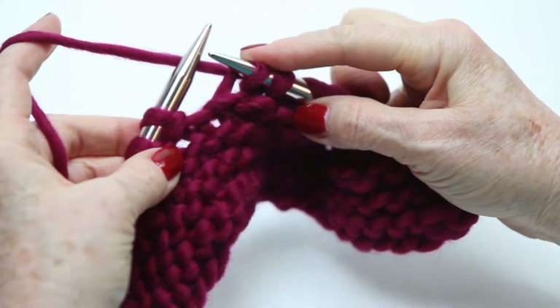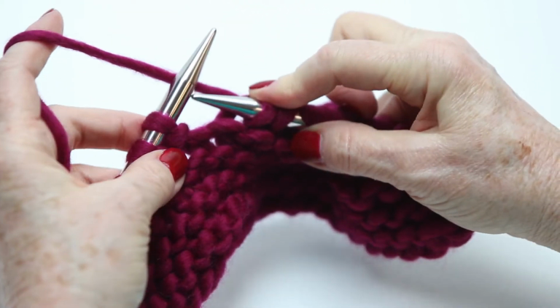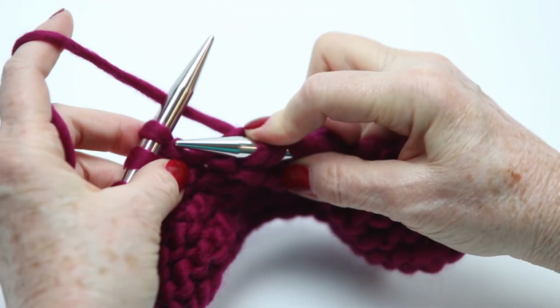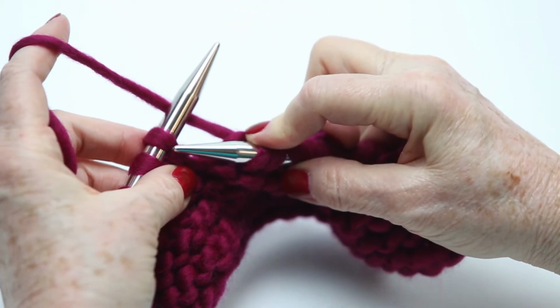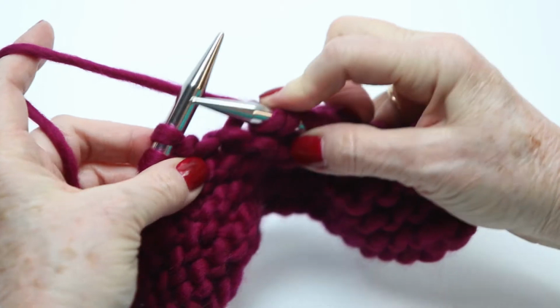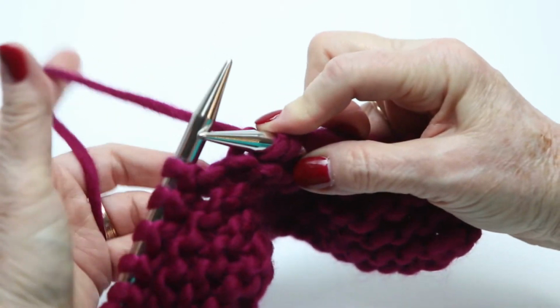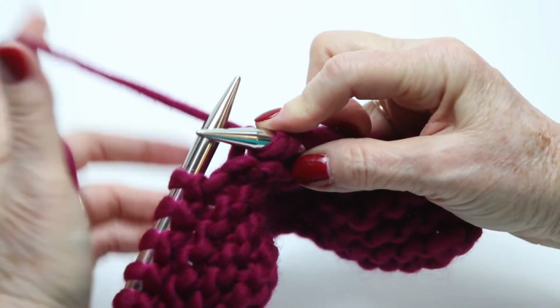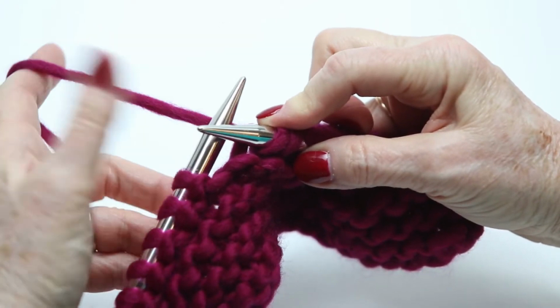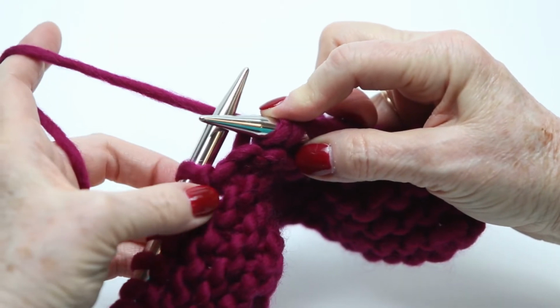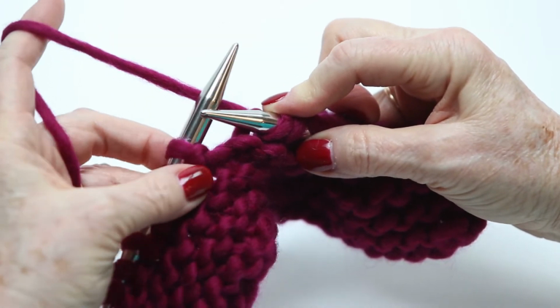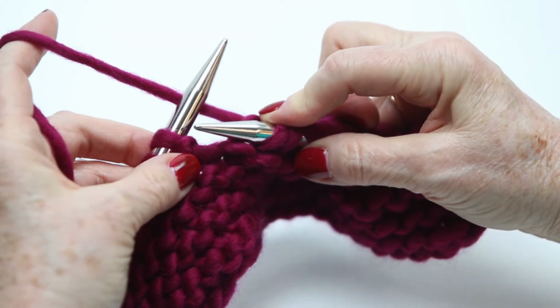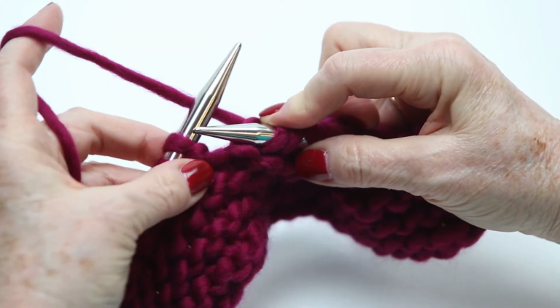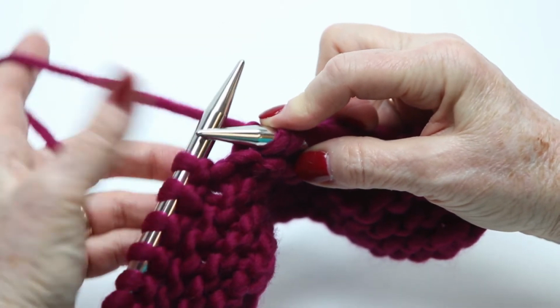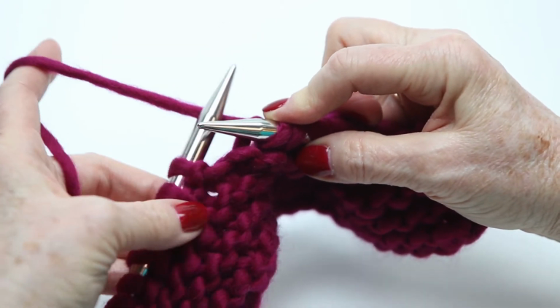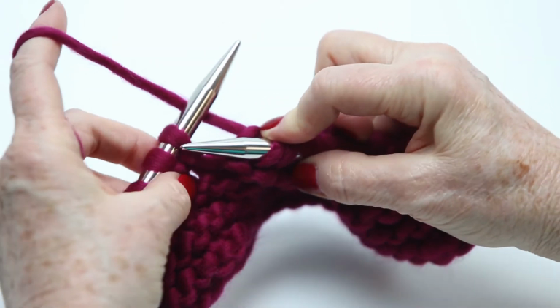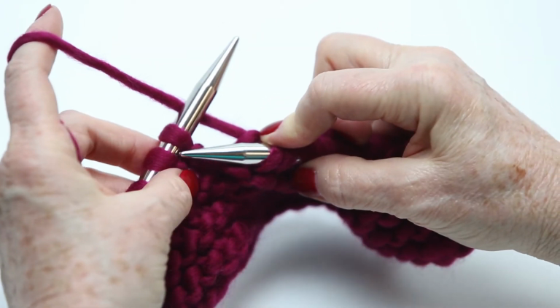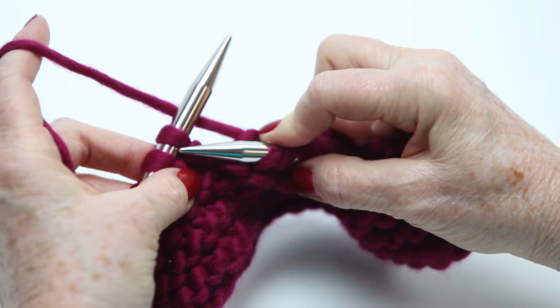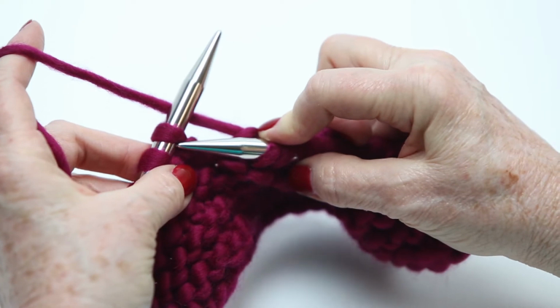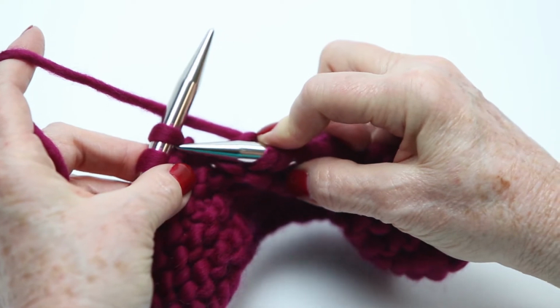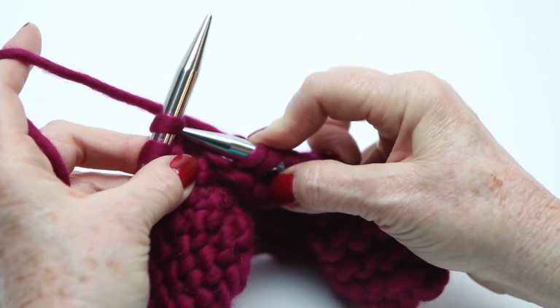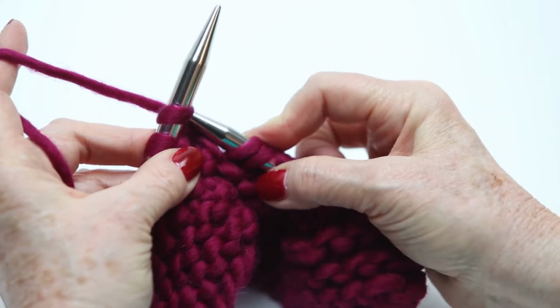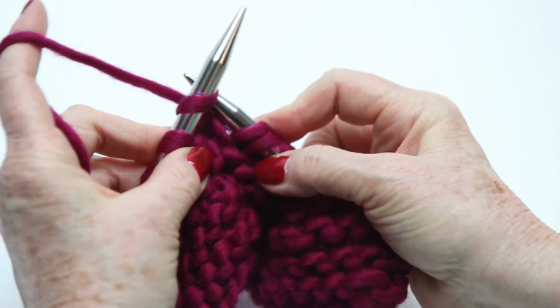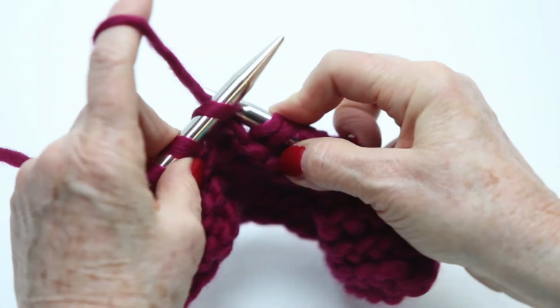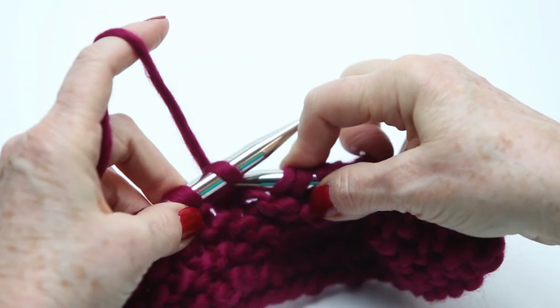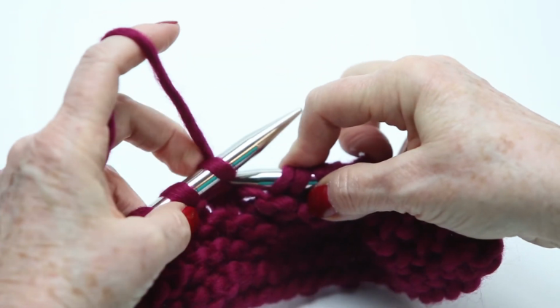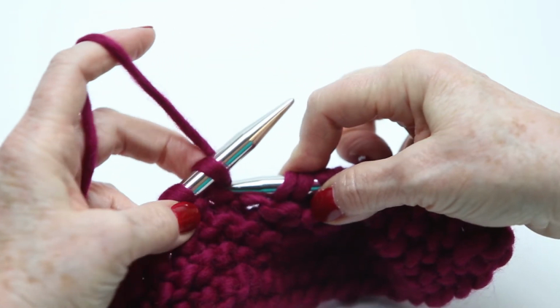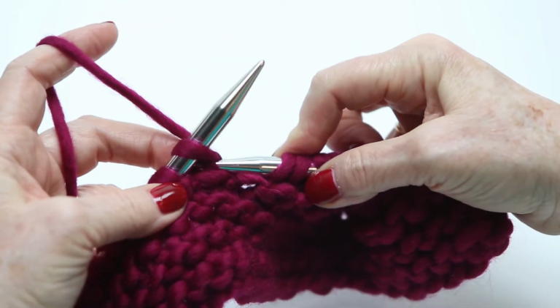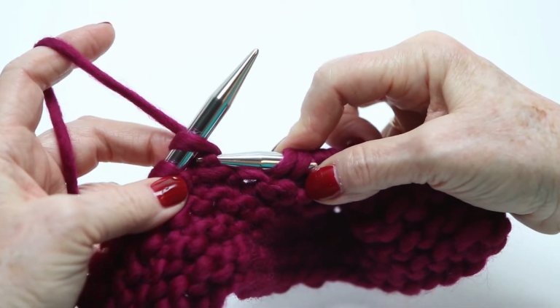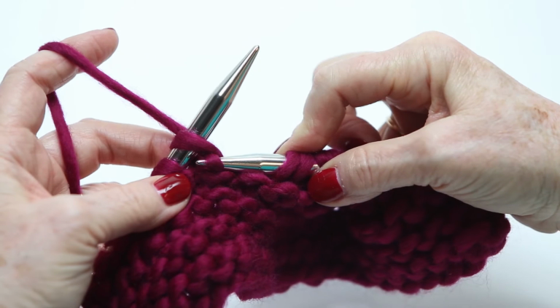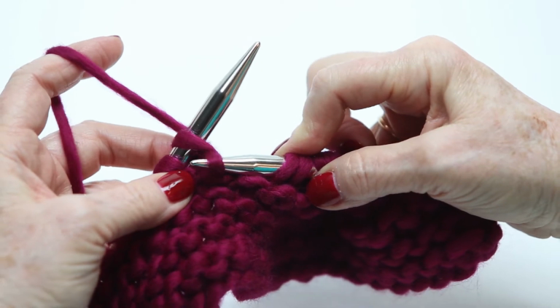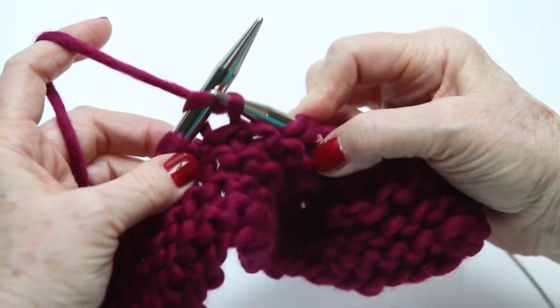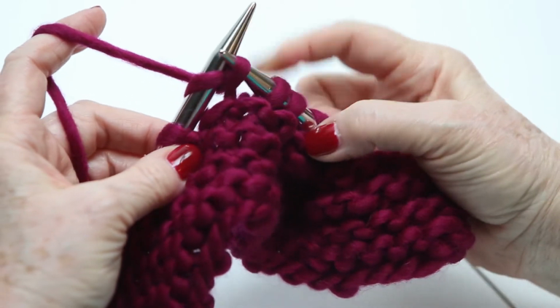I'll do it again slow. This time the yarn is behind — the working yarn is behind the needles. Go in from the left, grab that yarn that's behind, and pull it through the loop.